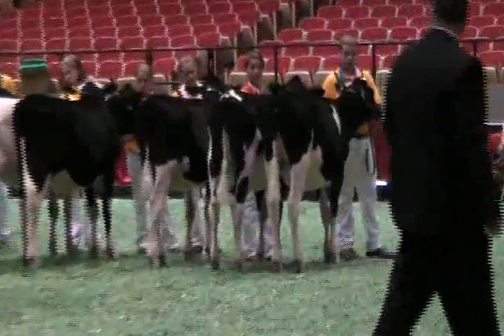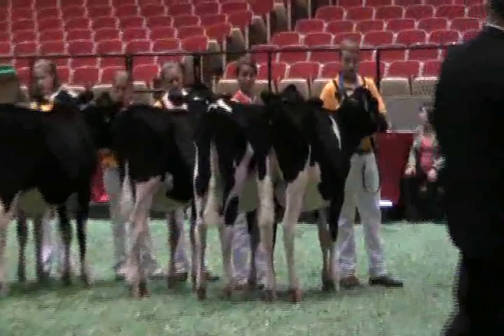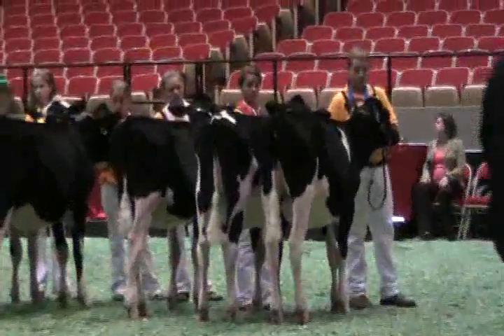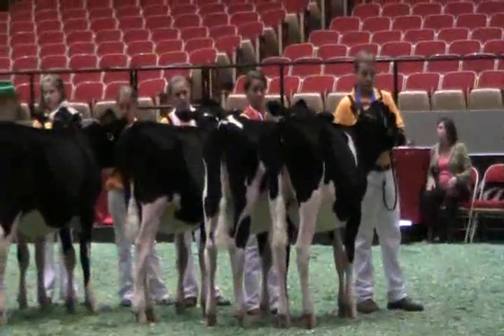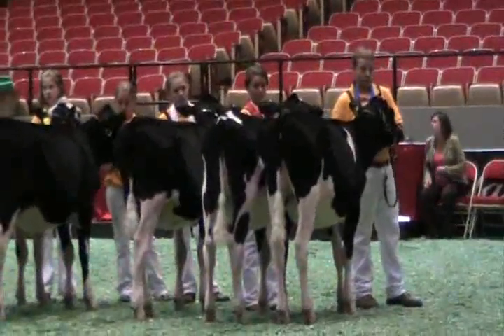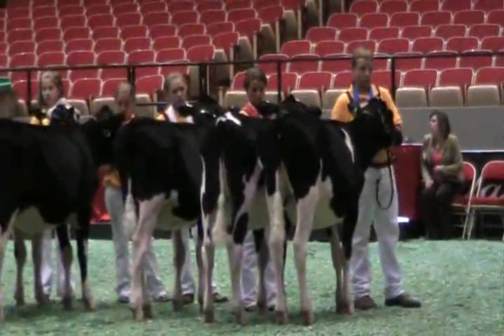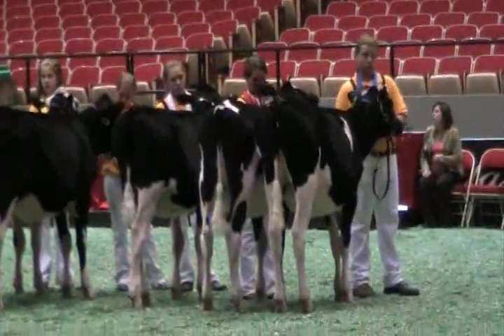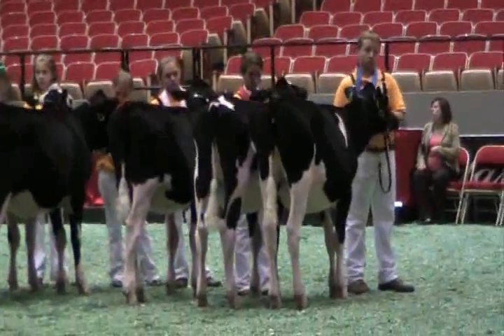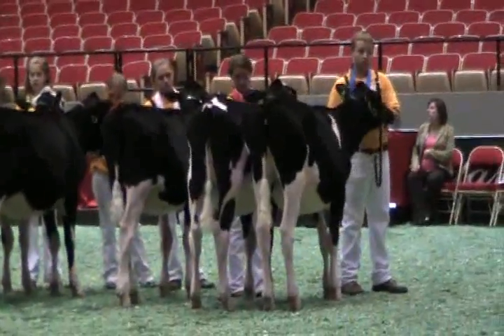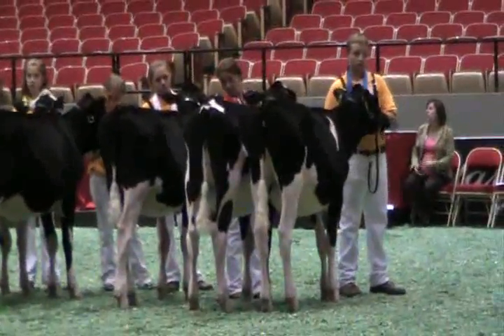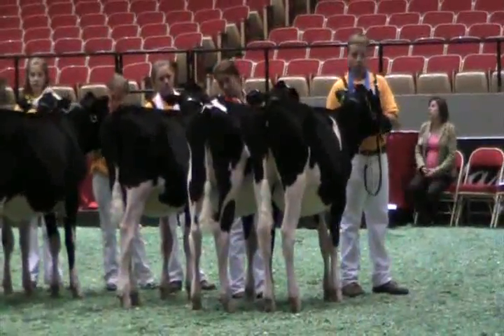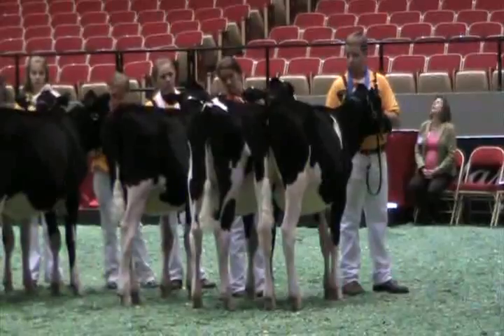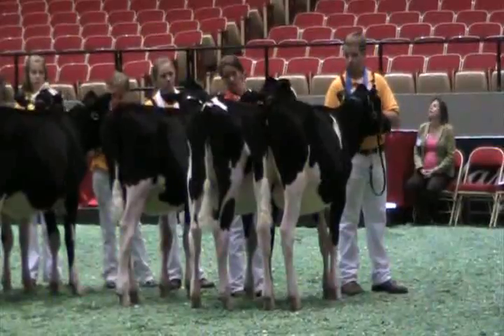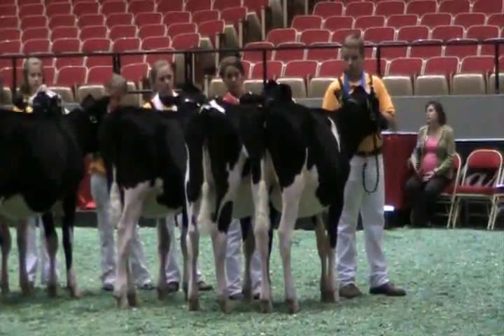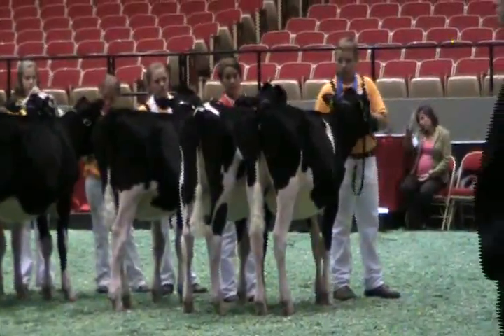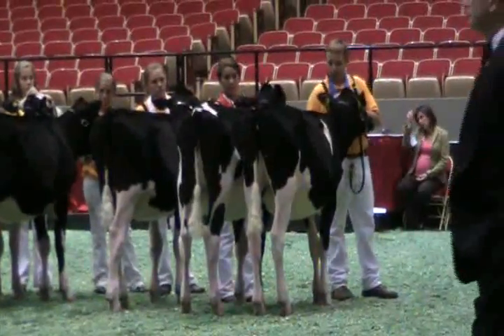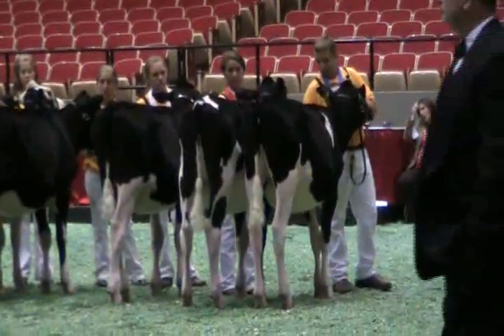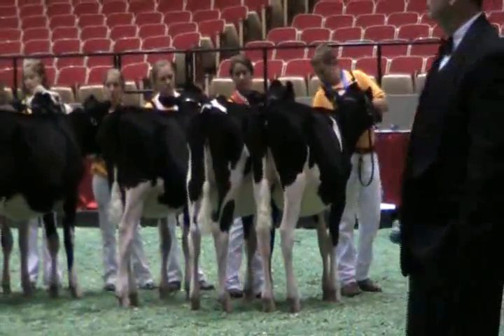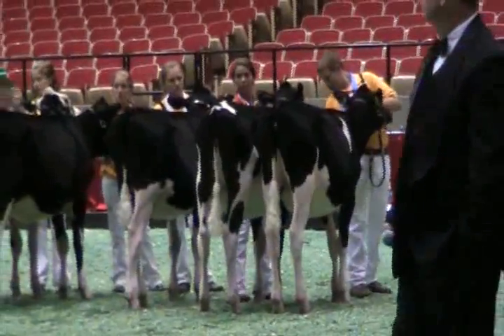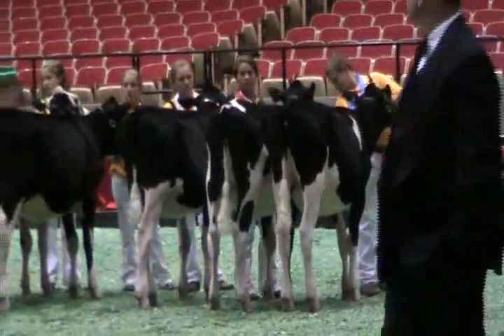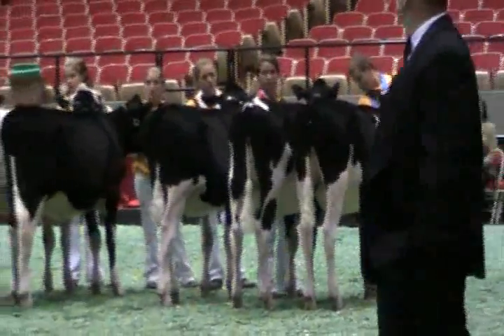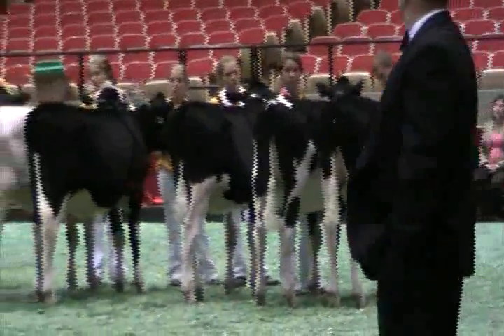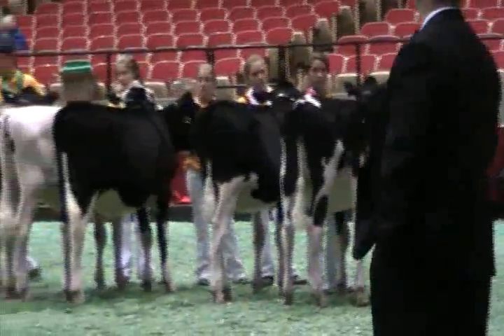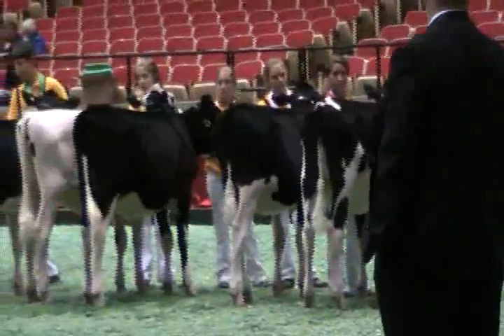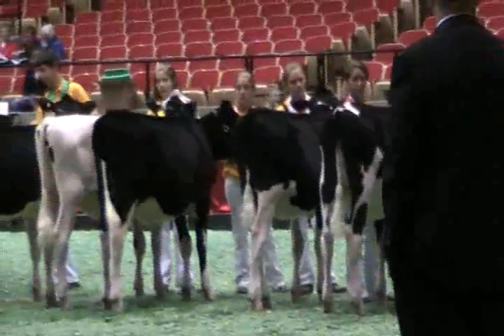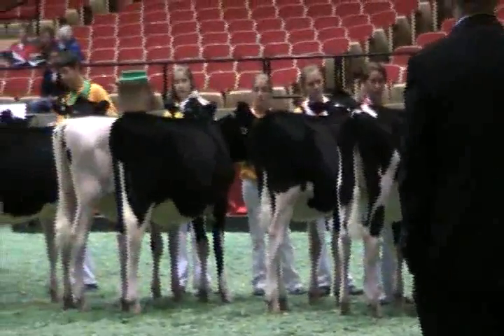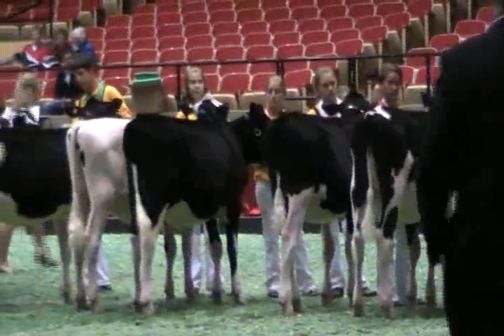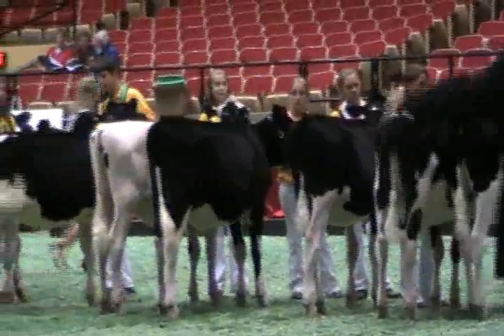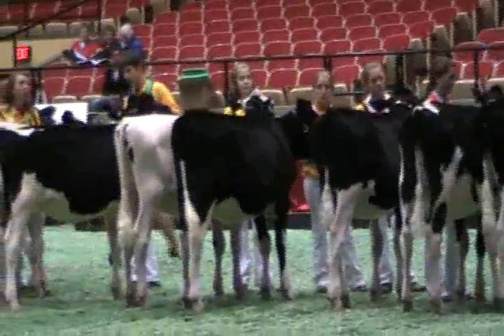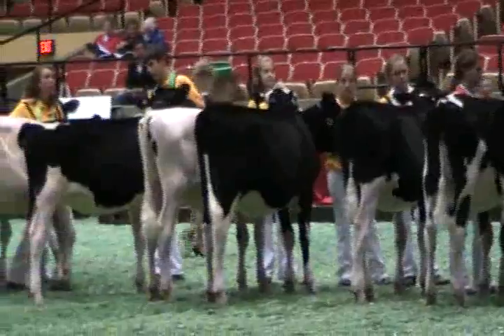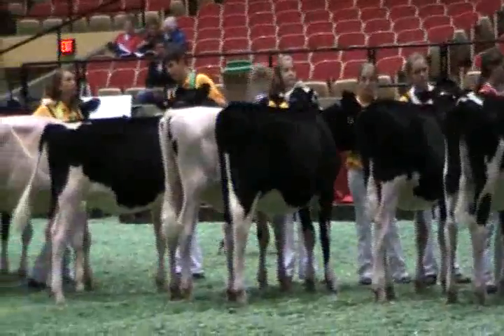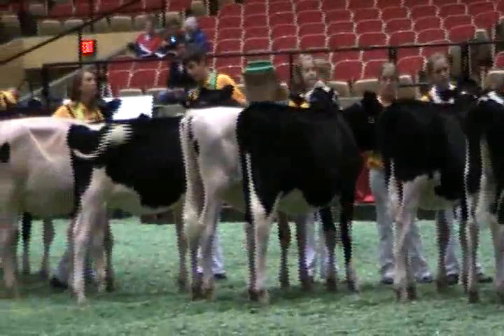Placing second in the class and the reserve winner, it's entry number 16, Raycrest Laramie Quicksilver, exhibited by Mackenzie Reynolds from Corfu, New York.